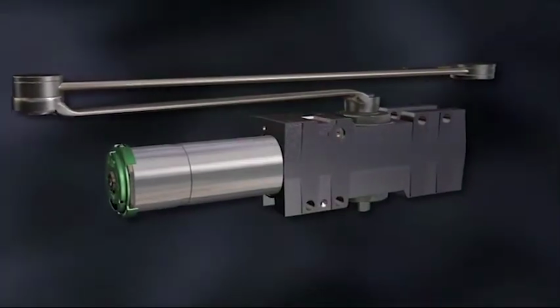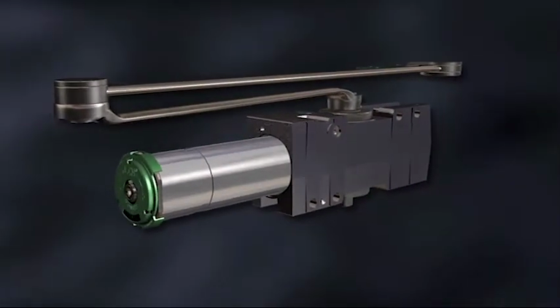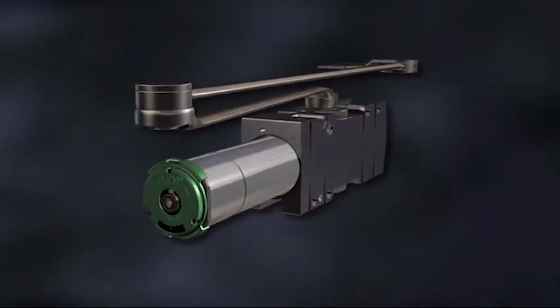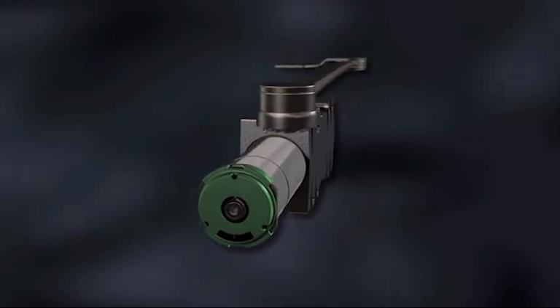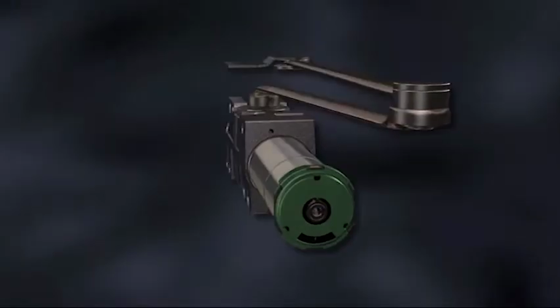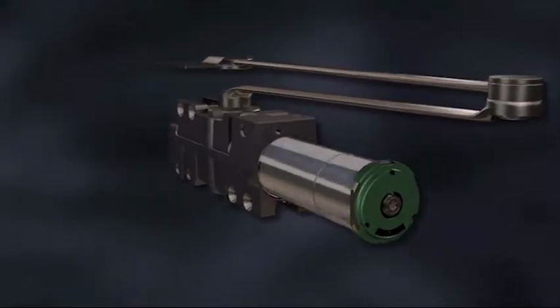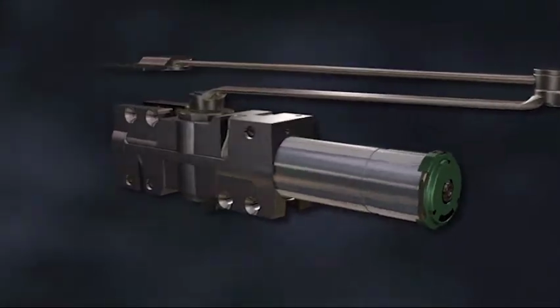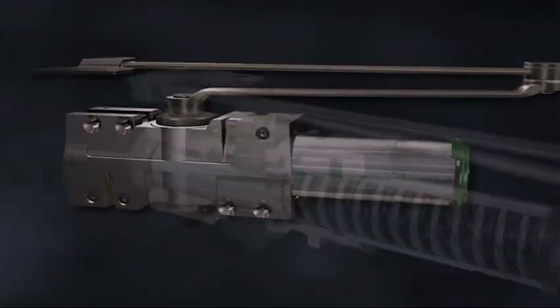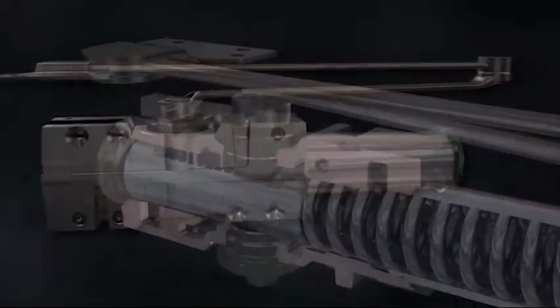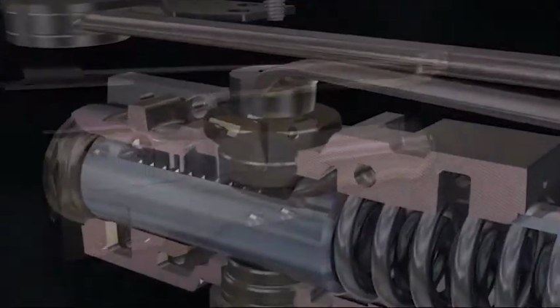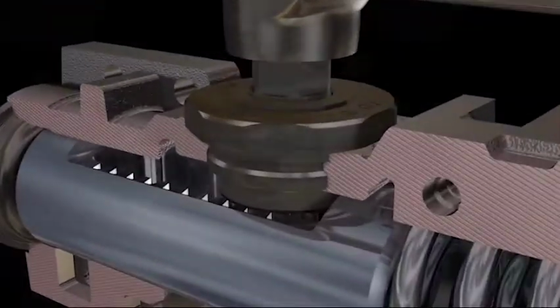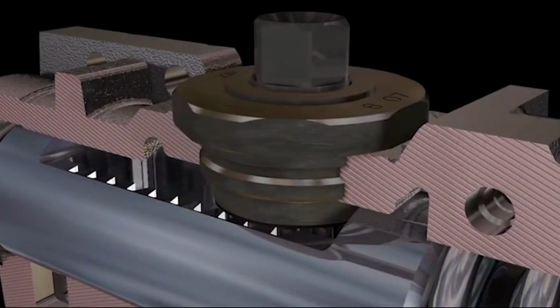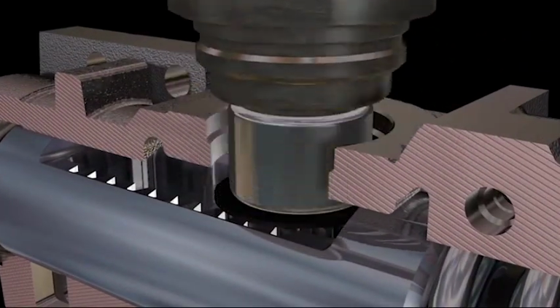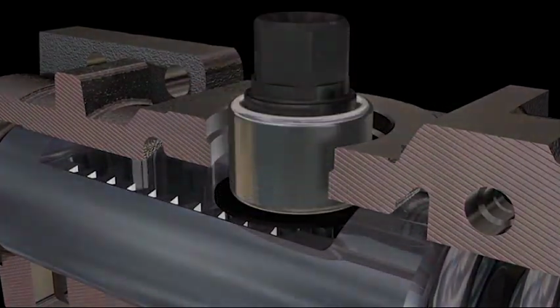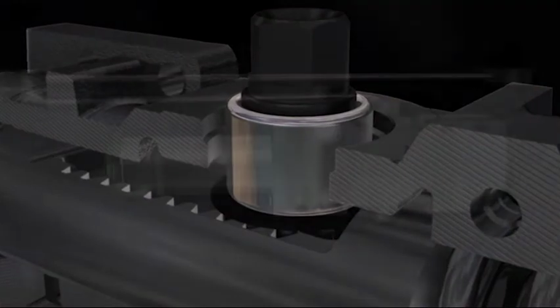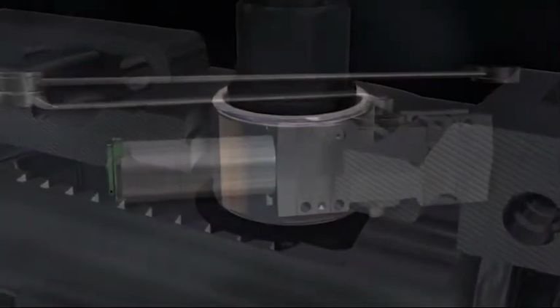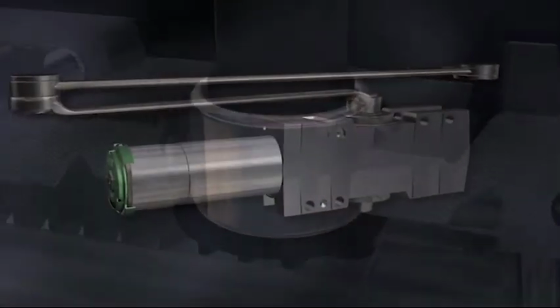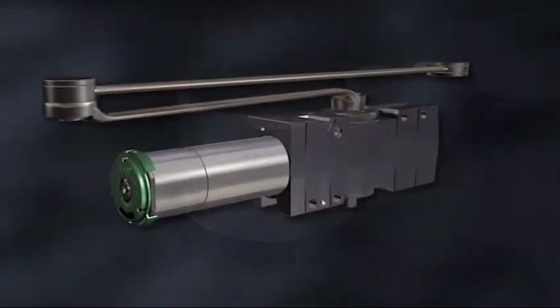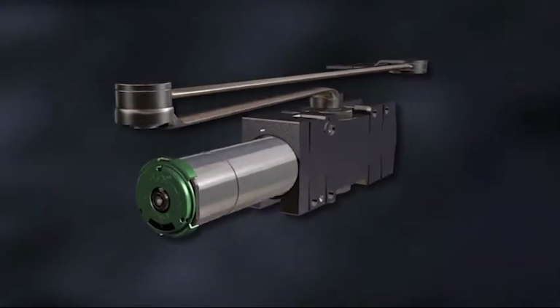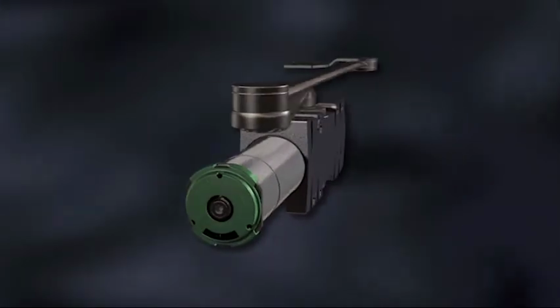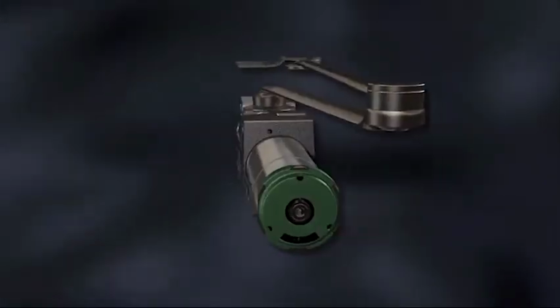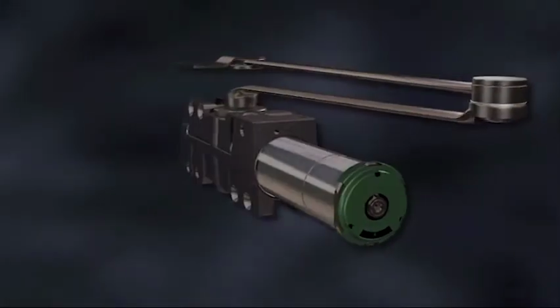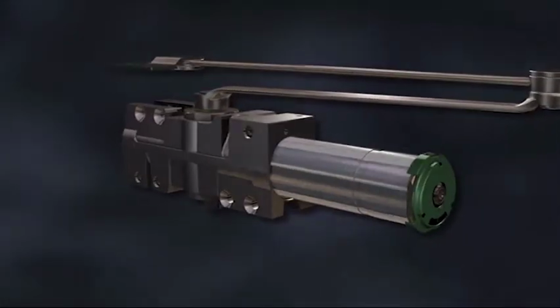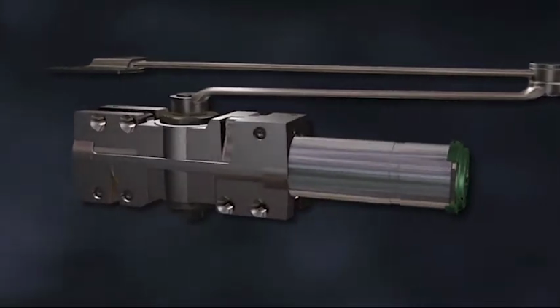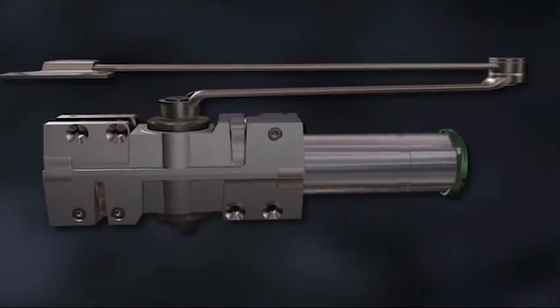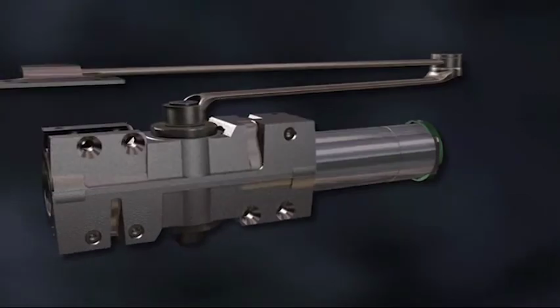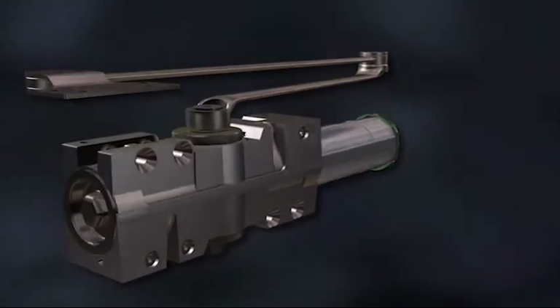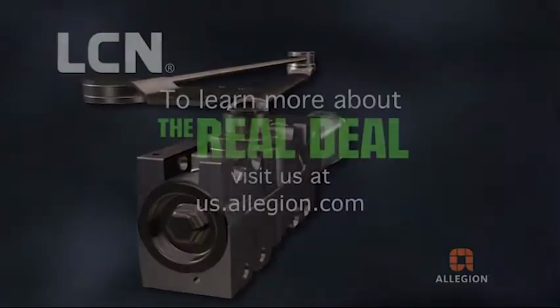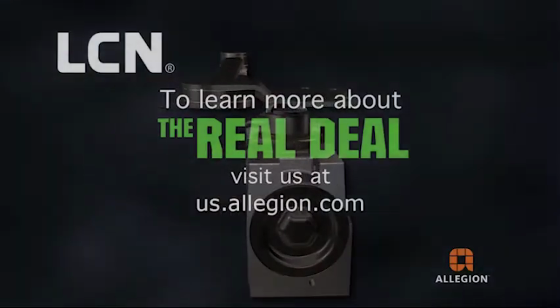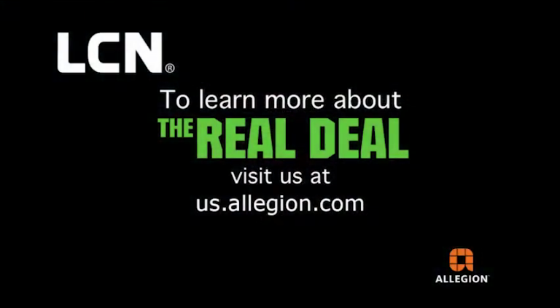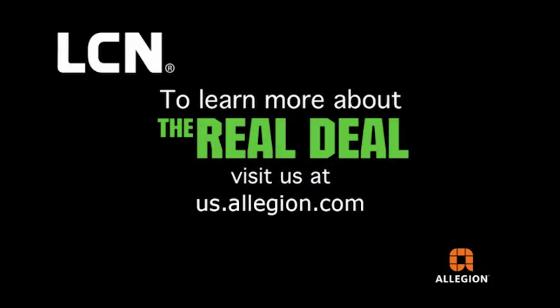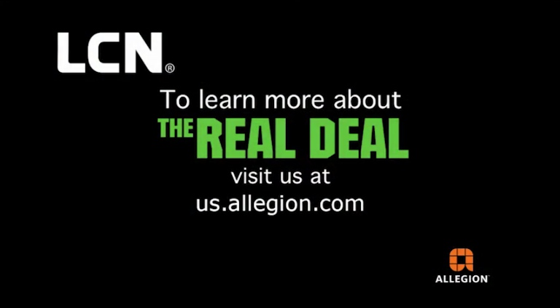We built the 4040XP from the inside out, combining tougher and more durable construction with proven LCN technology. The result is the real deal — a closer that's stronger, more reliable, and delivers remarkable value in a variety of applications.